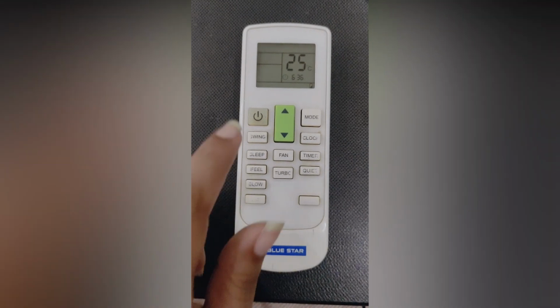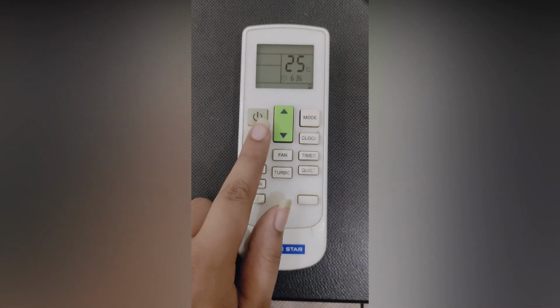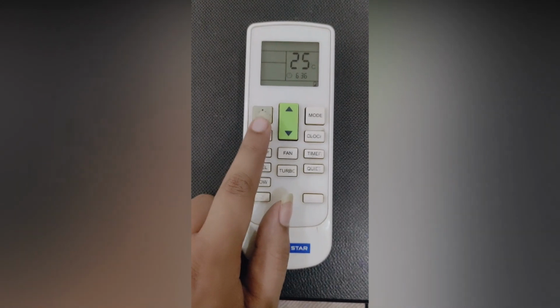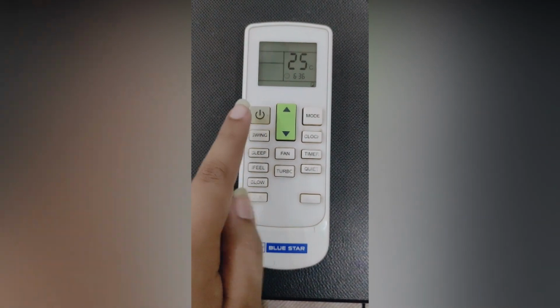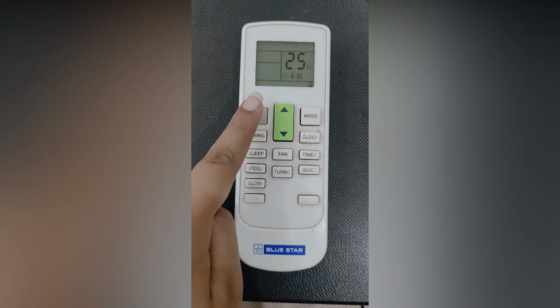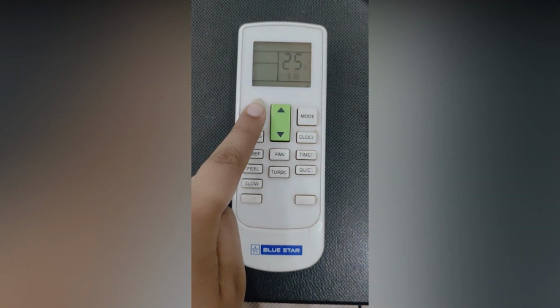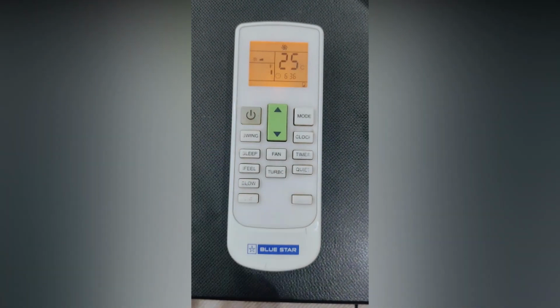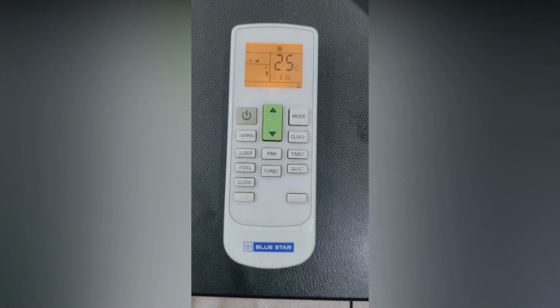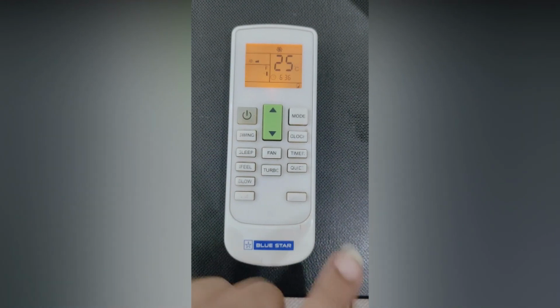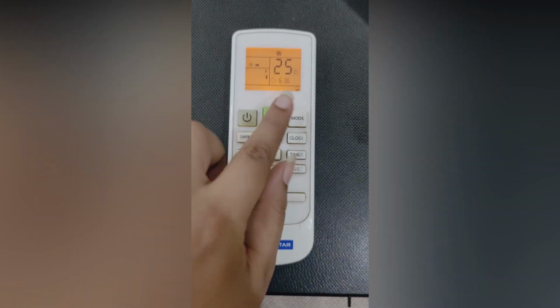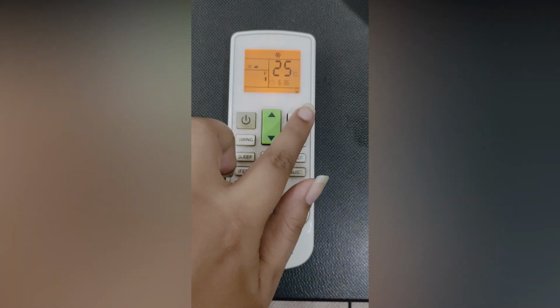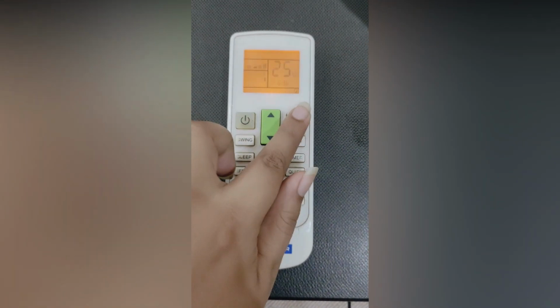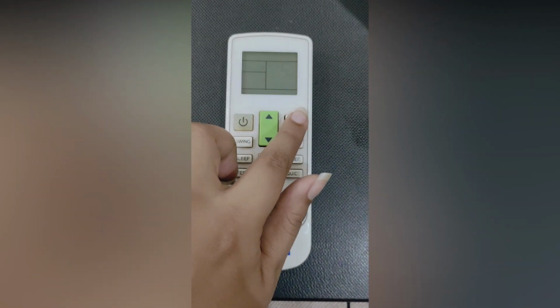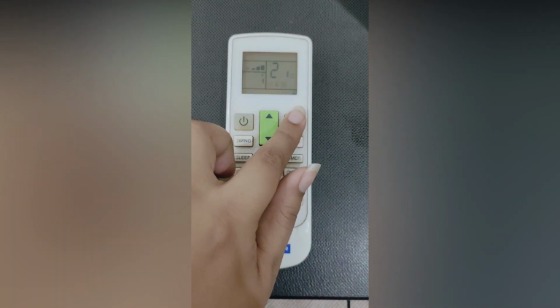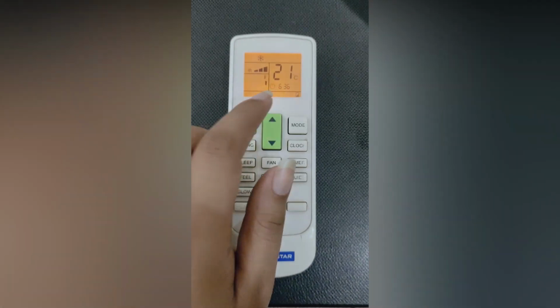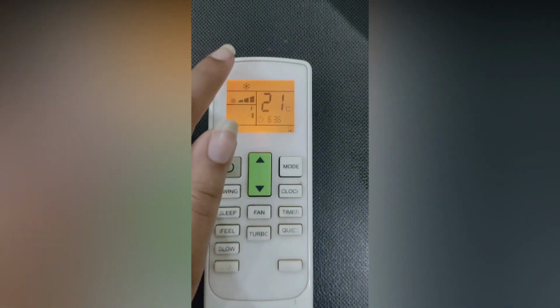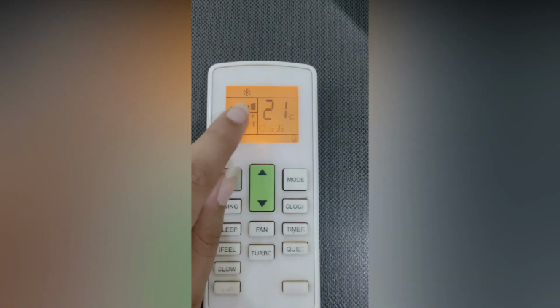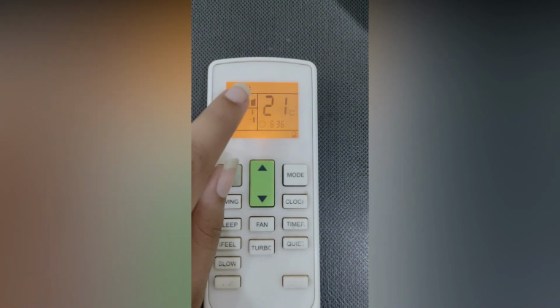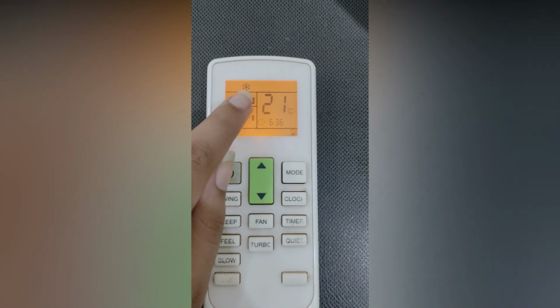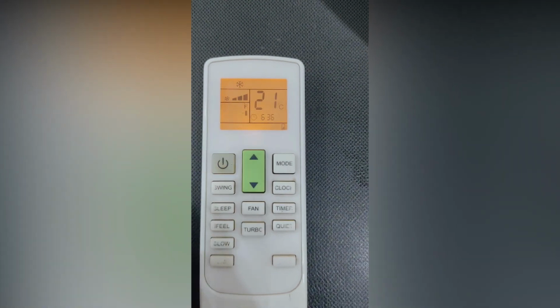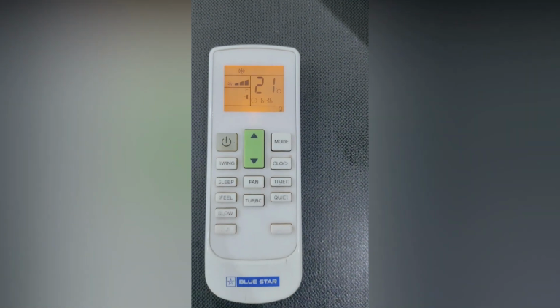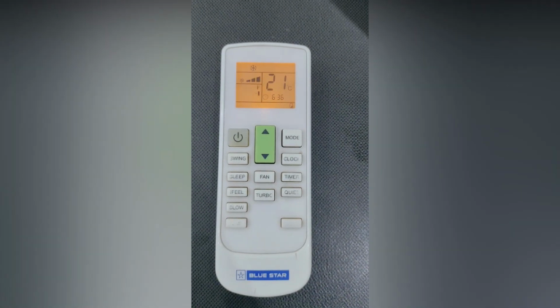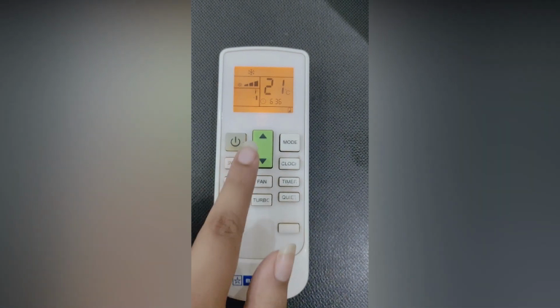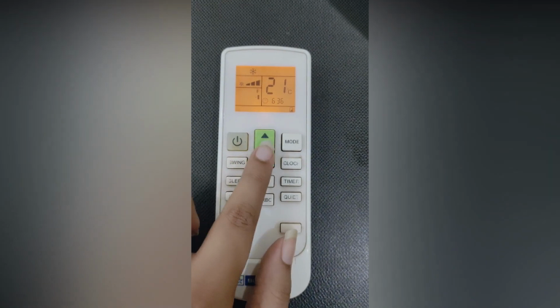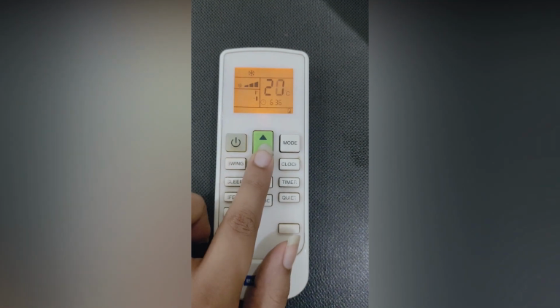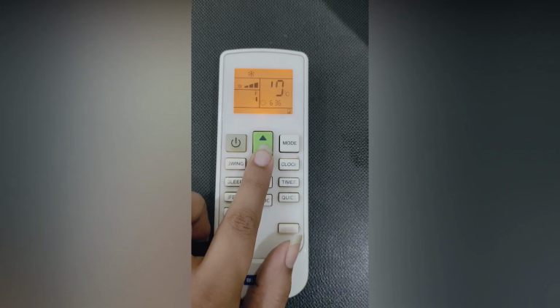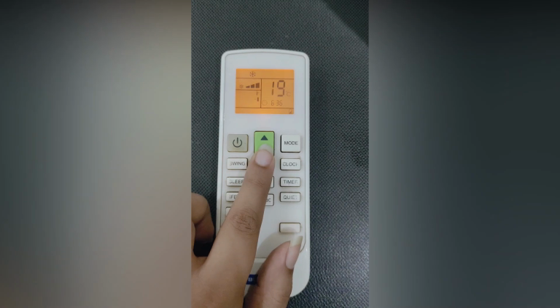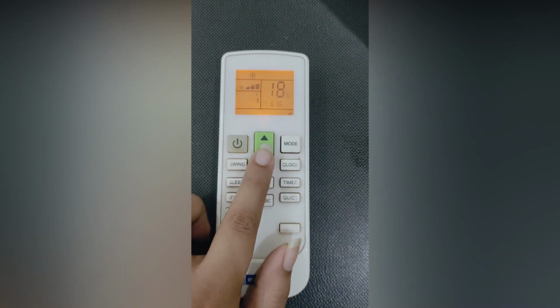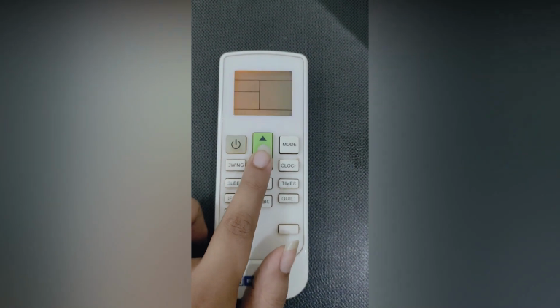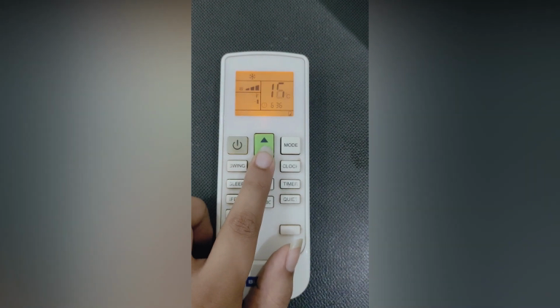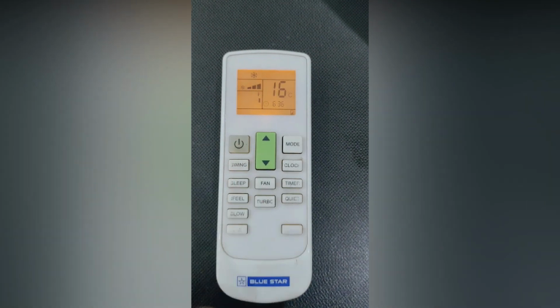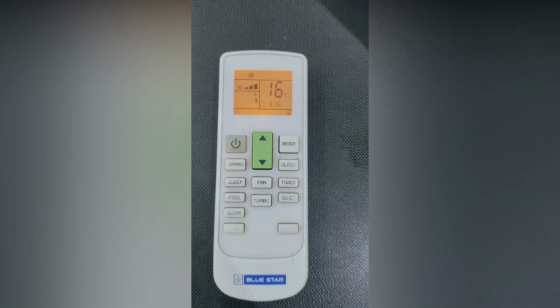If your AC is not cooling properly, follow these simple steps. First, turn on your AC. Second, select cool mode from the mode settings. Third, set the temperature at 16 degrees Celsius.